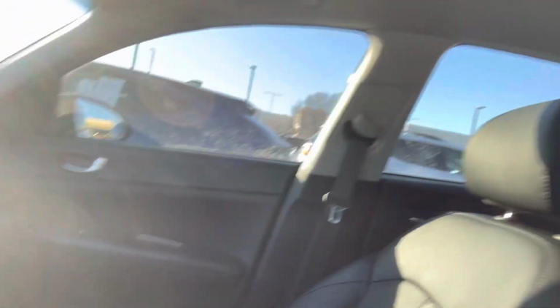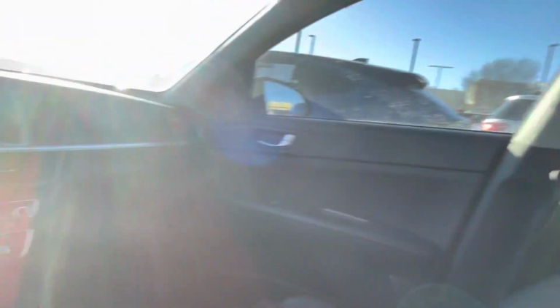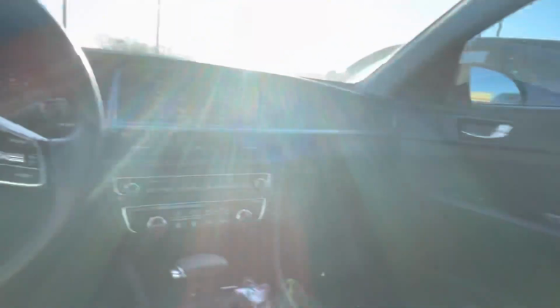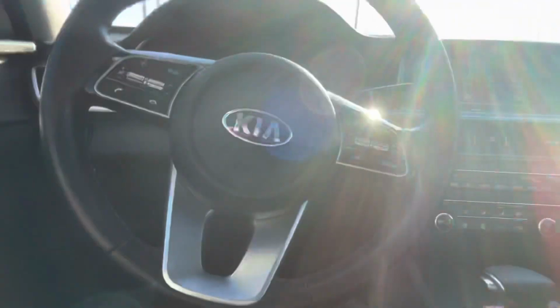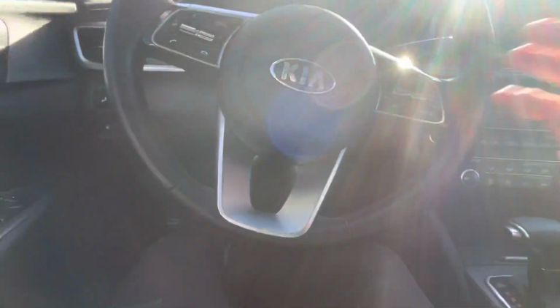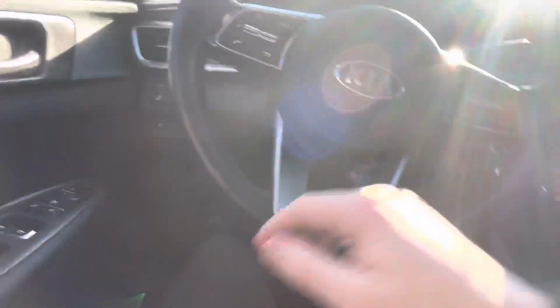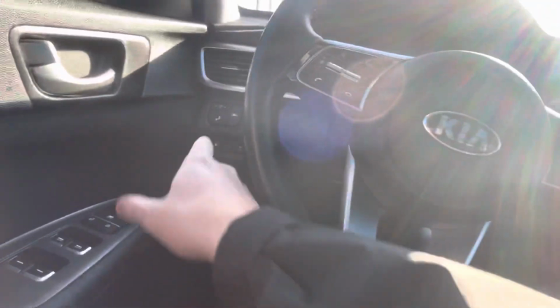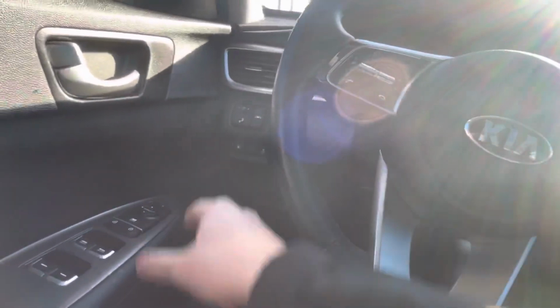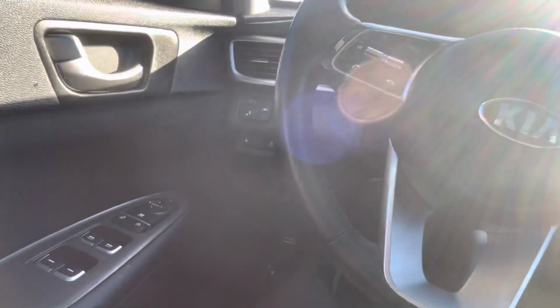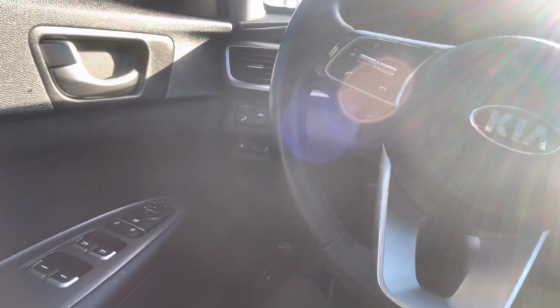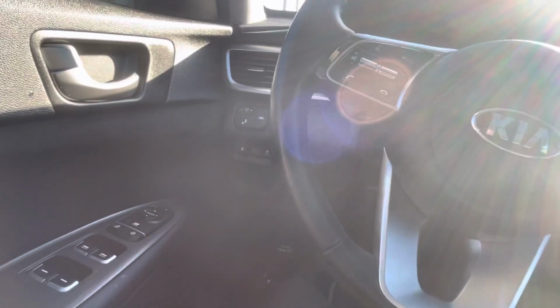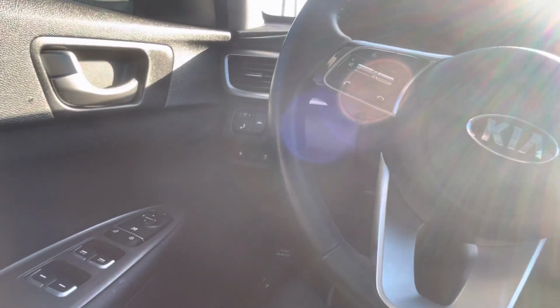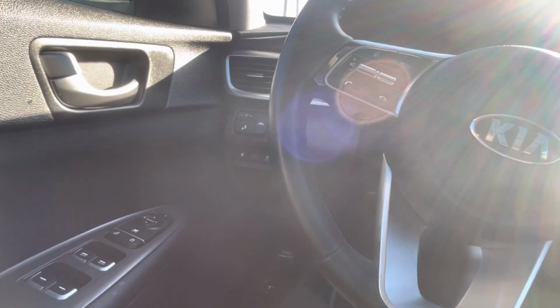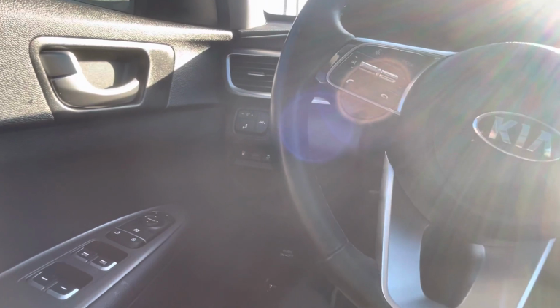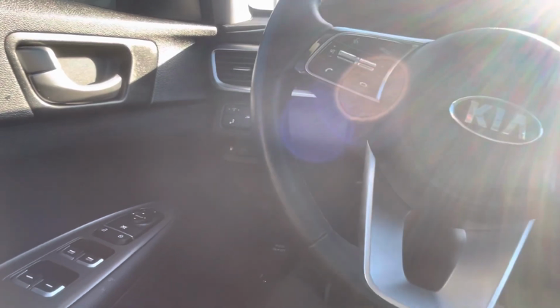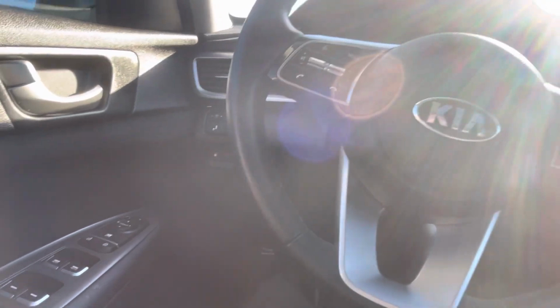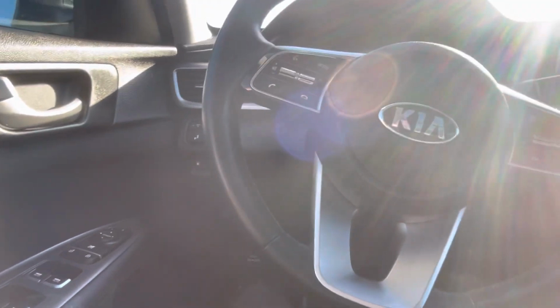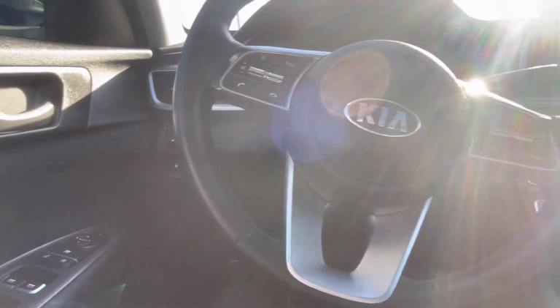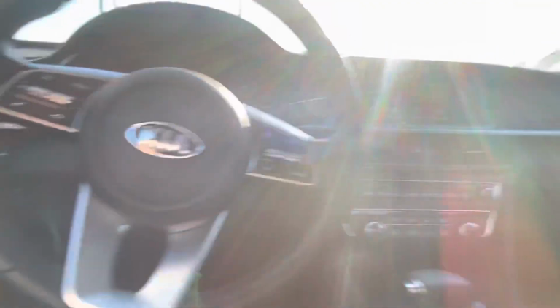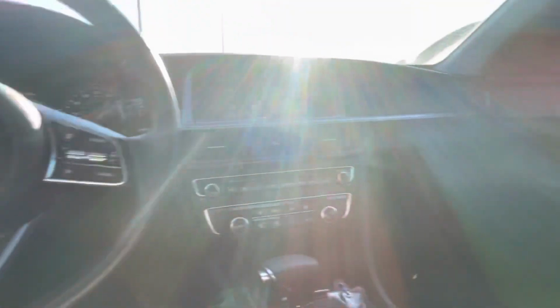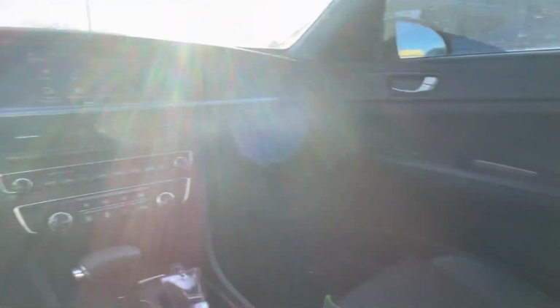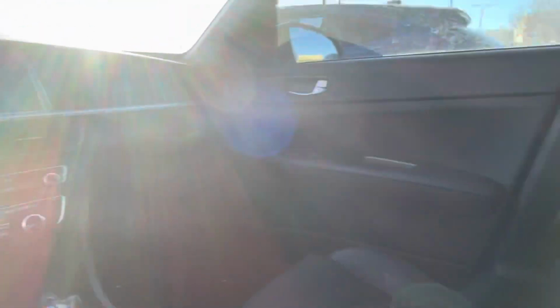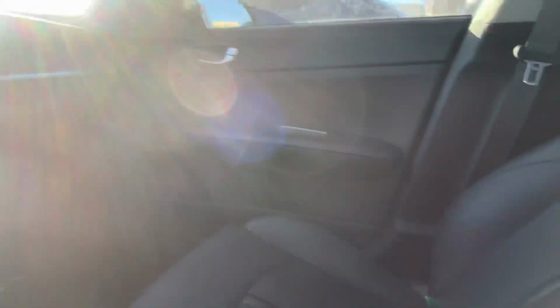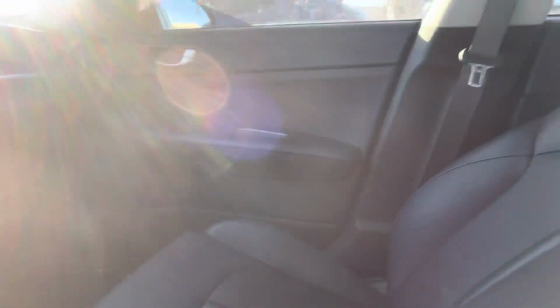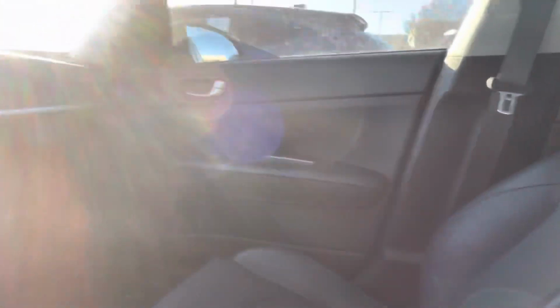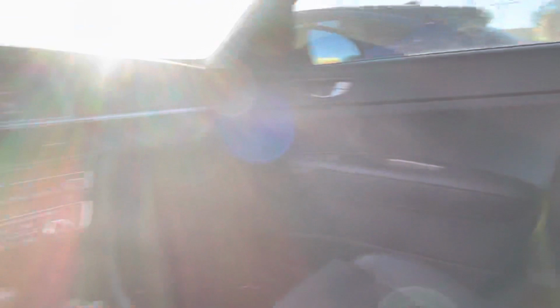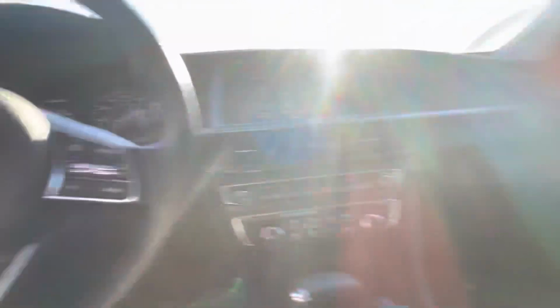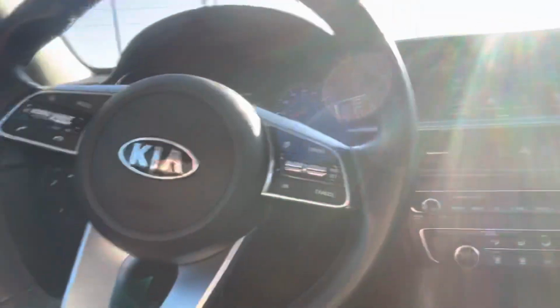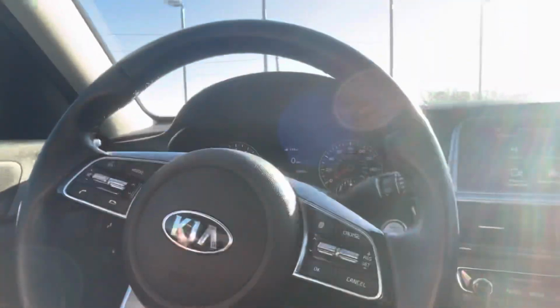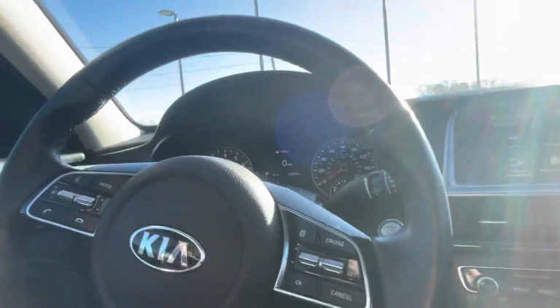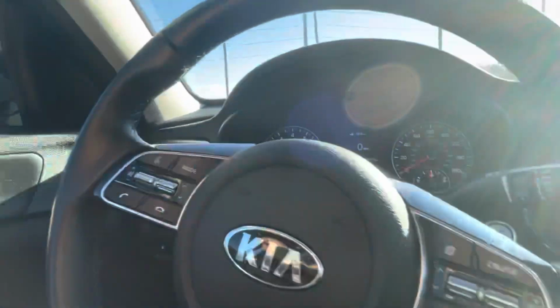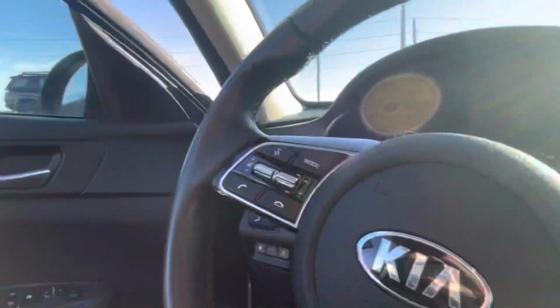You've got all the safety features — the lane departure and then the adaptive cruise control as well. So really nice car, really good options on this one. Super clean interior, nothing wrong on the inside.